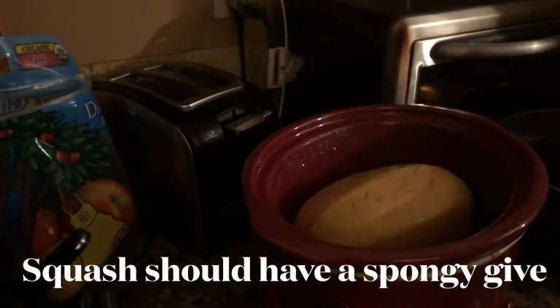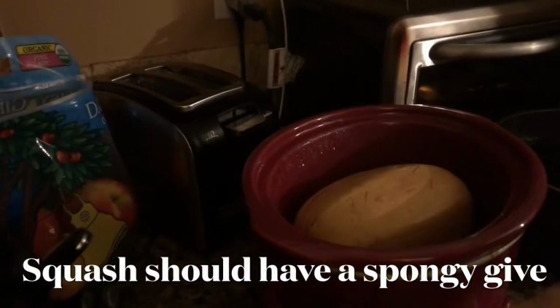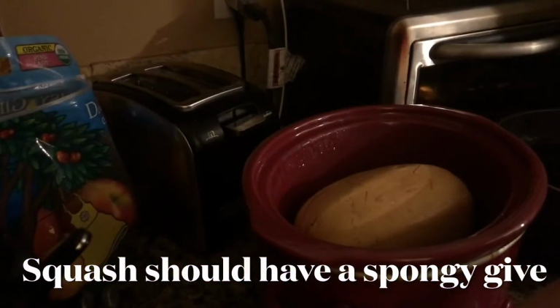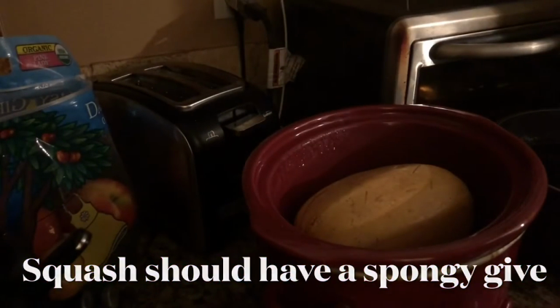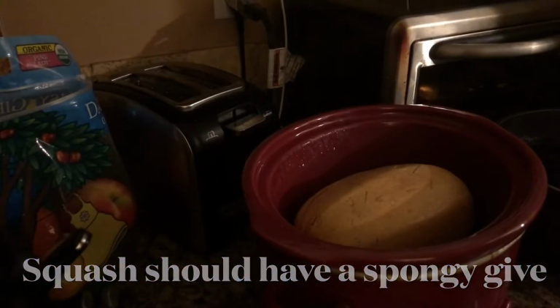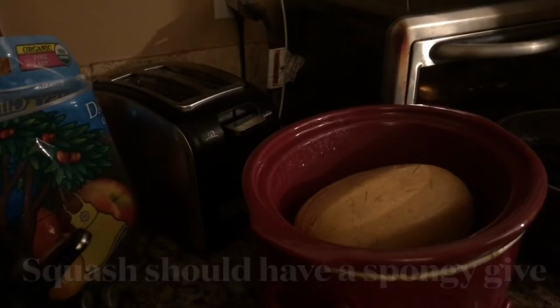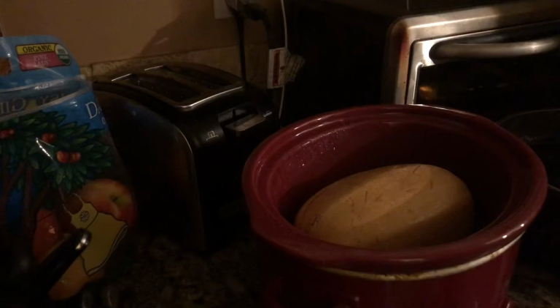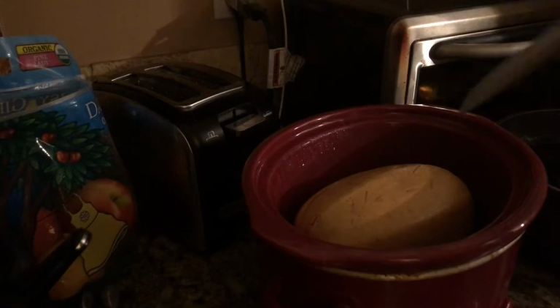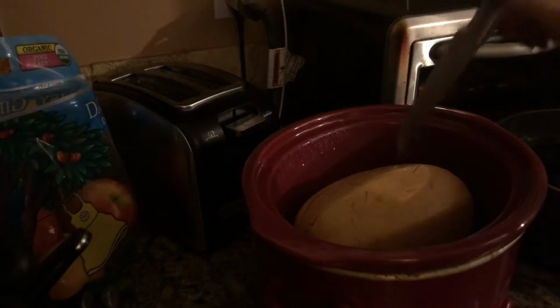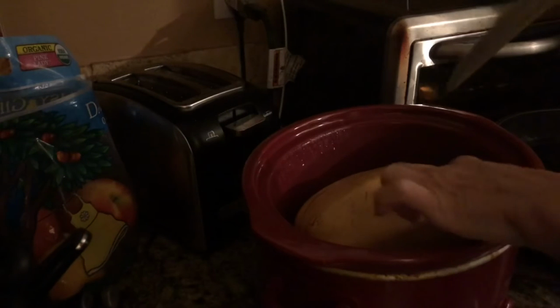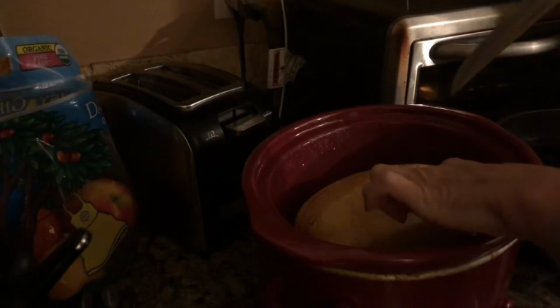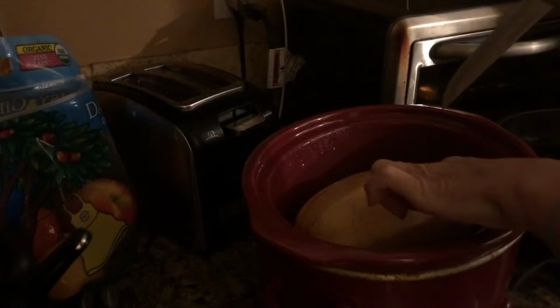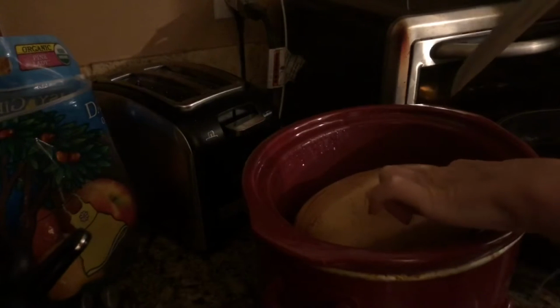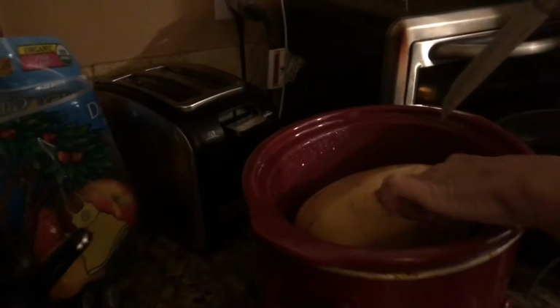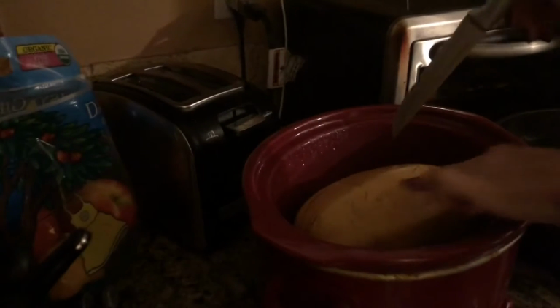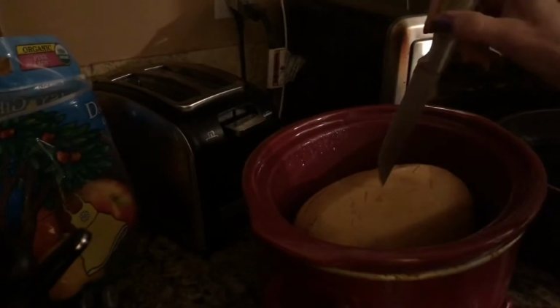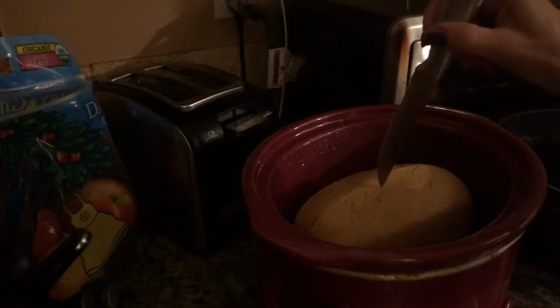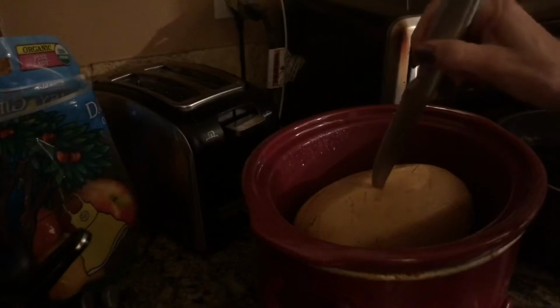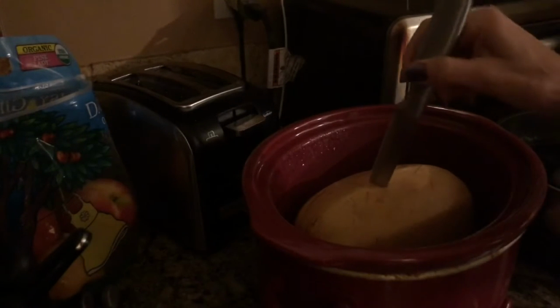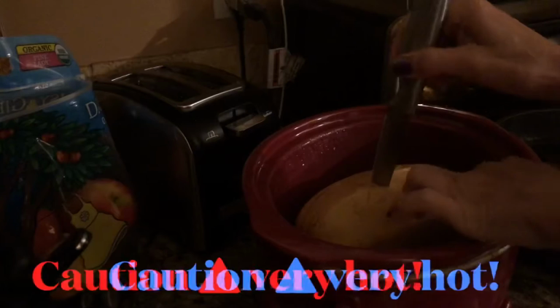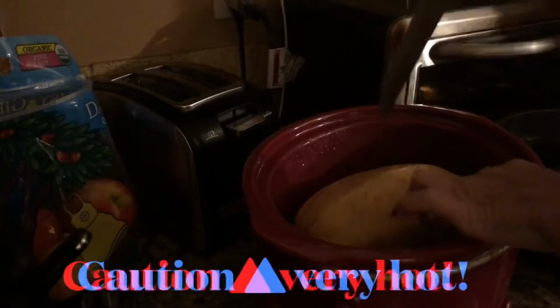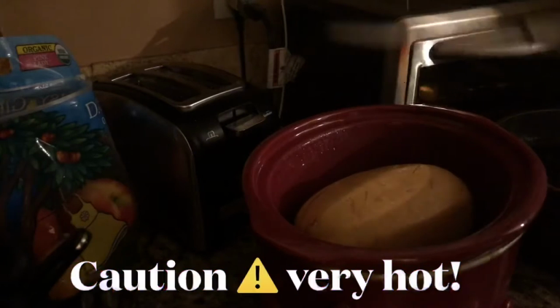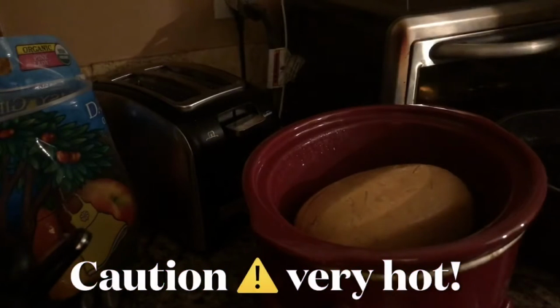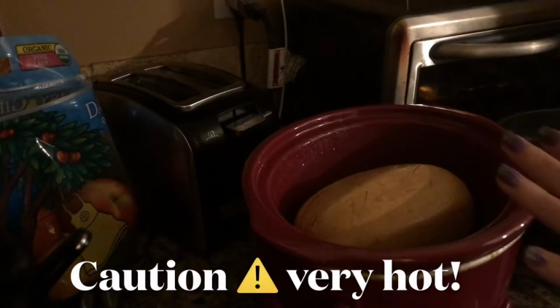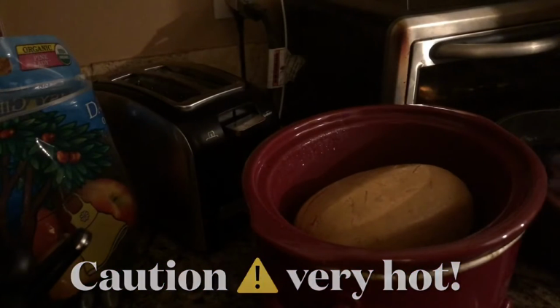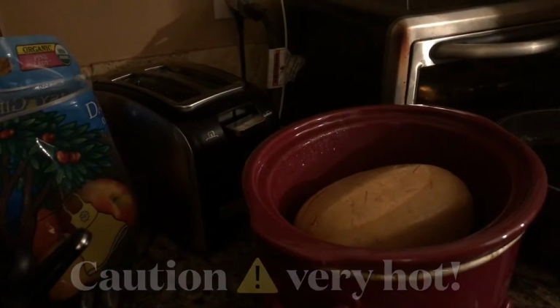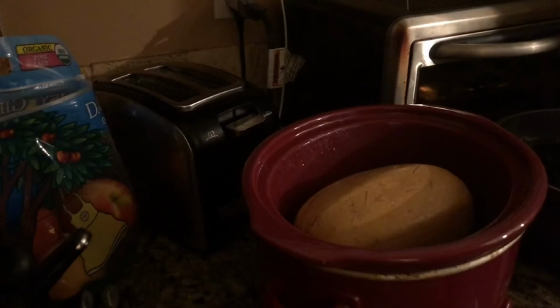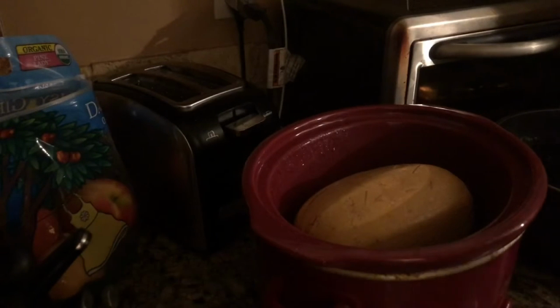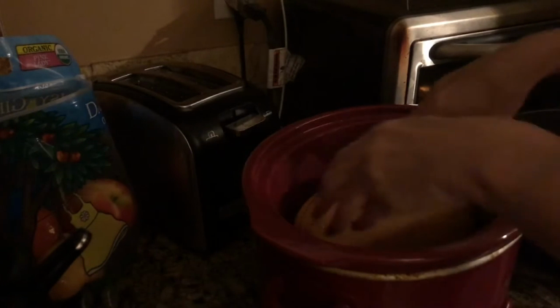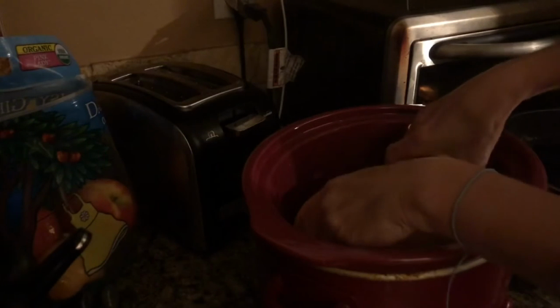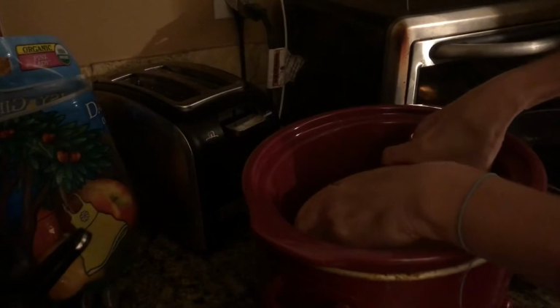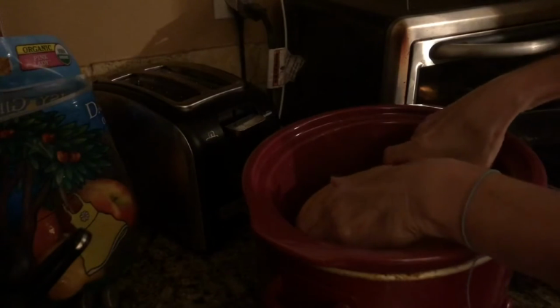The first thing you want to do is make sure it's soft to the touch — the knife goes in easy. I've let that one cool off a few minutes. We're gonna take it out.